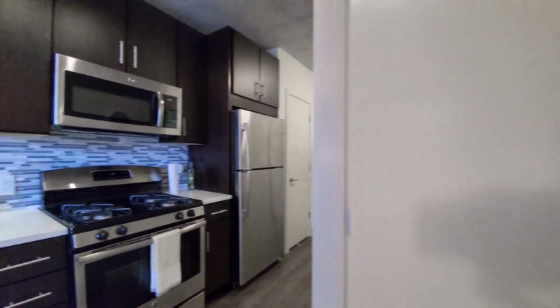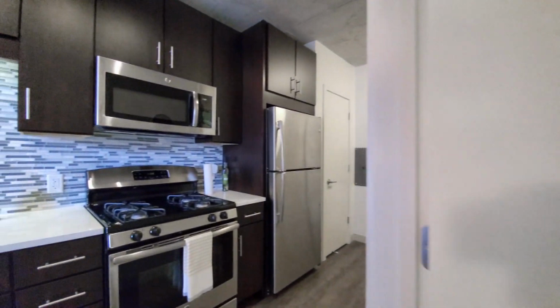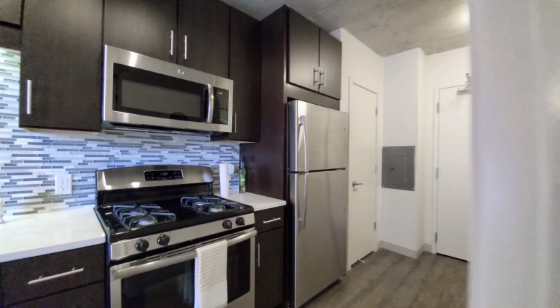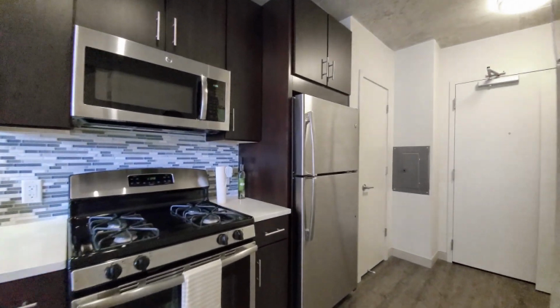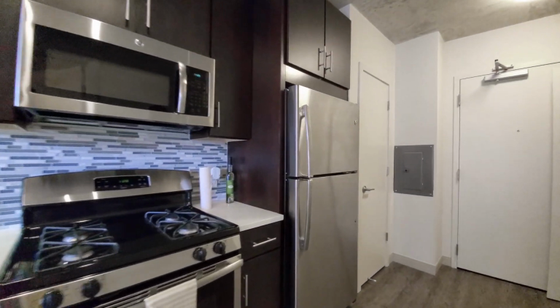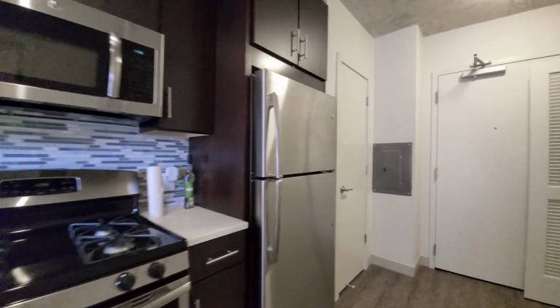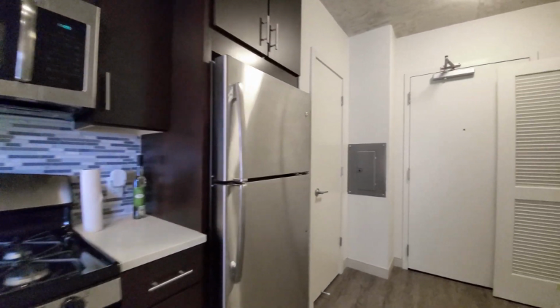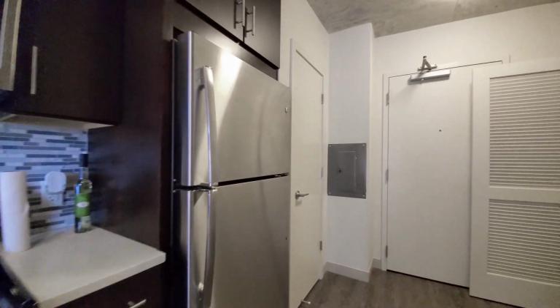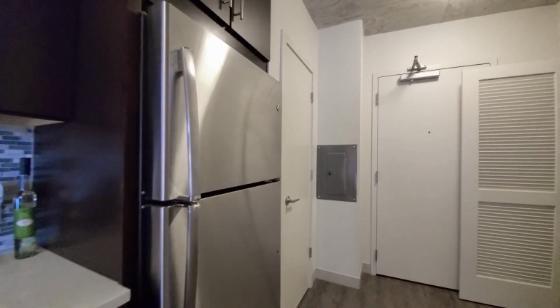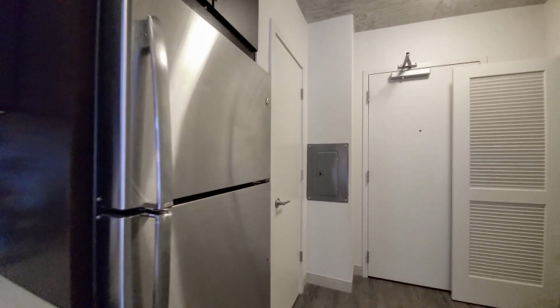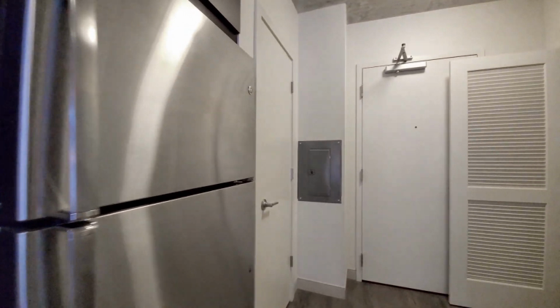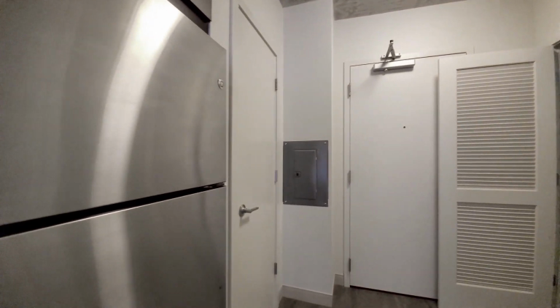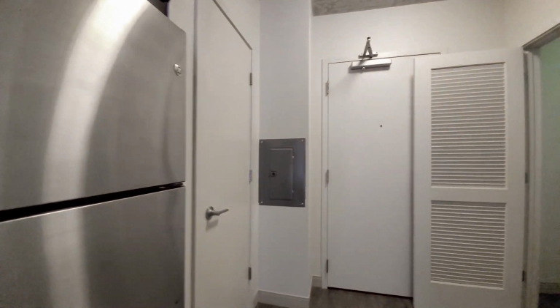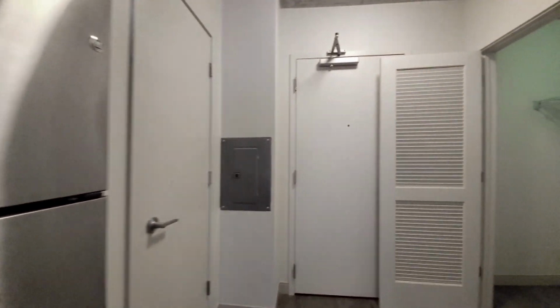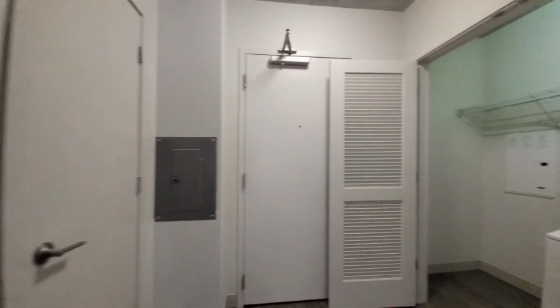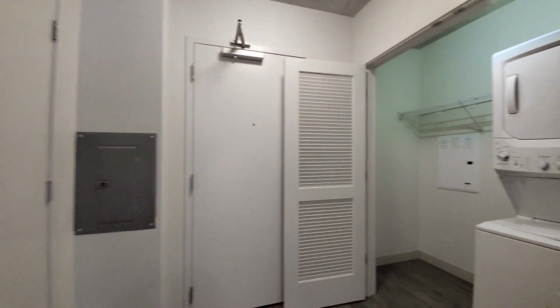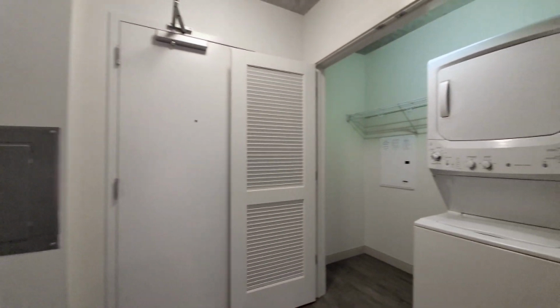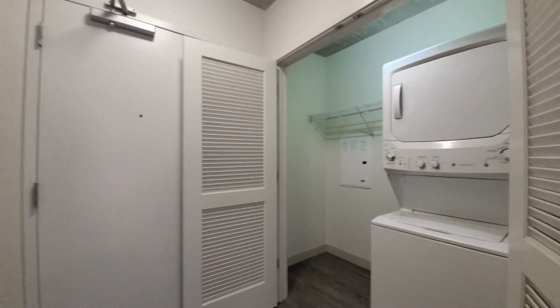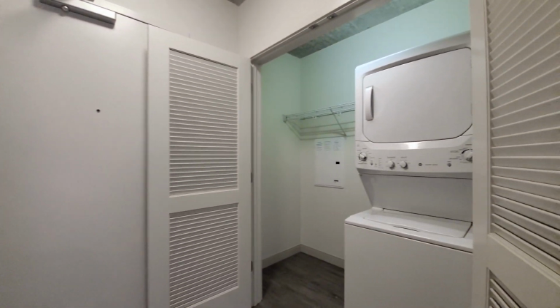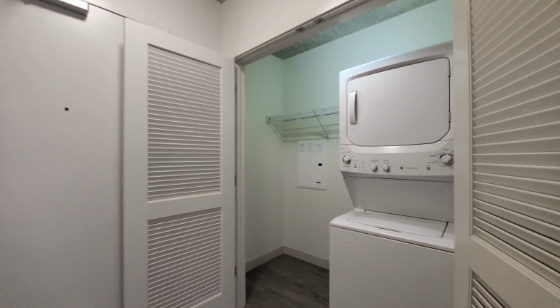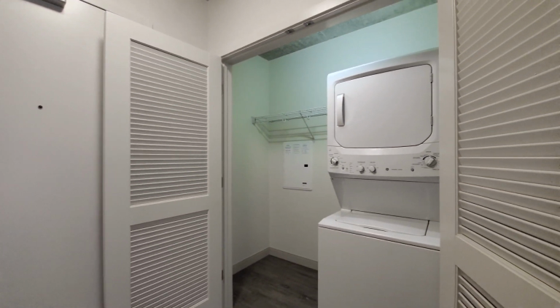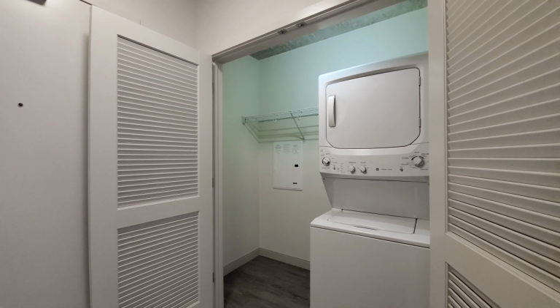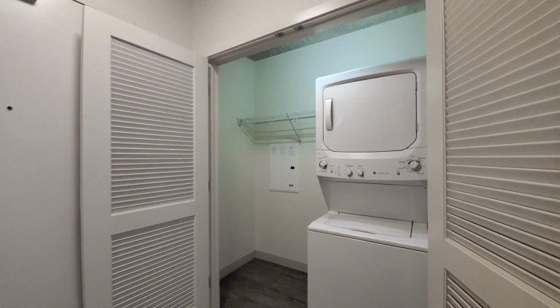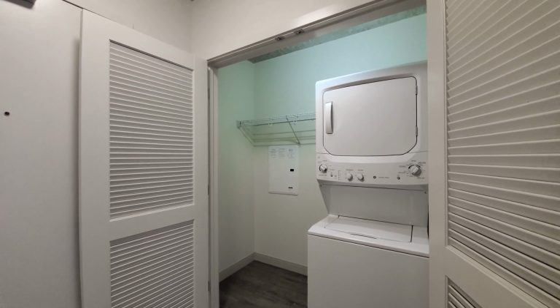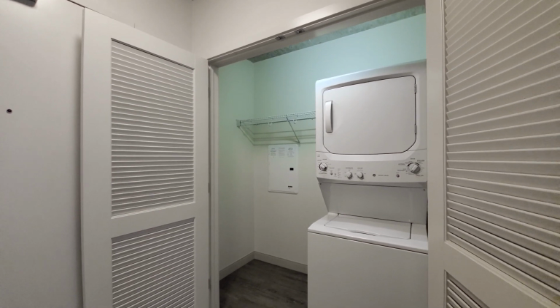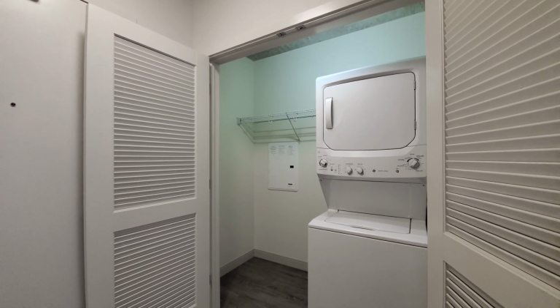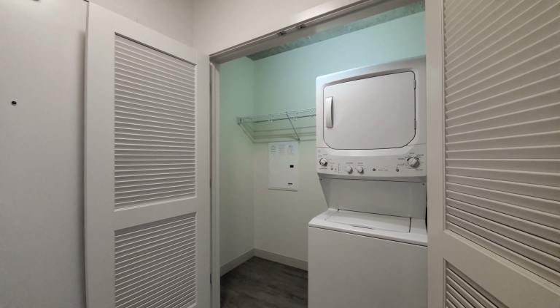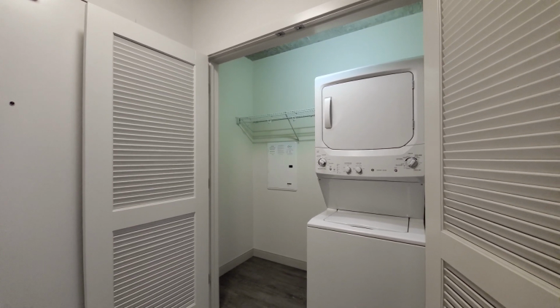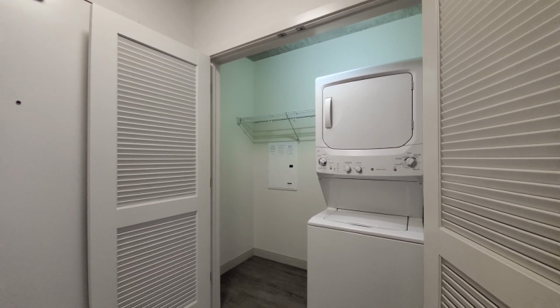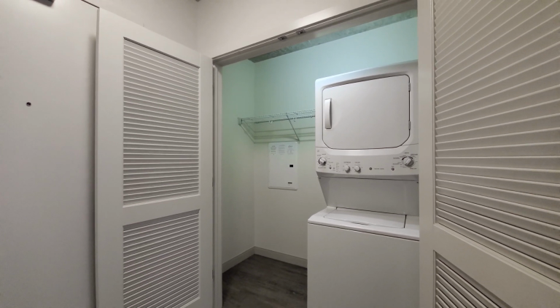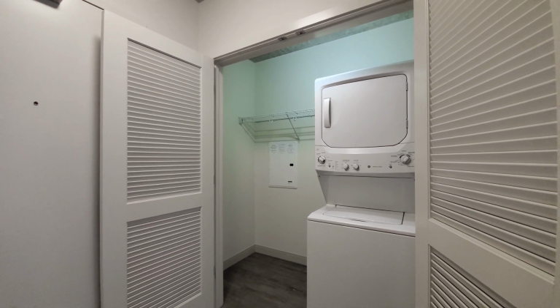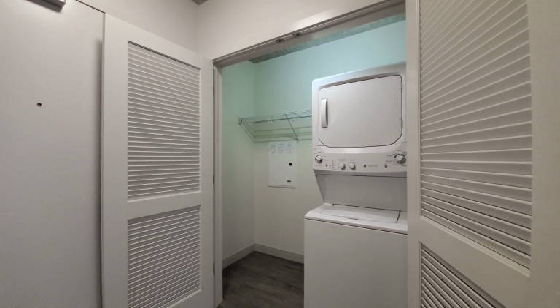Heading back toward the entryway, there's a closet and additional storage, and a laundry room with a full-size stacked washer-dryer.